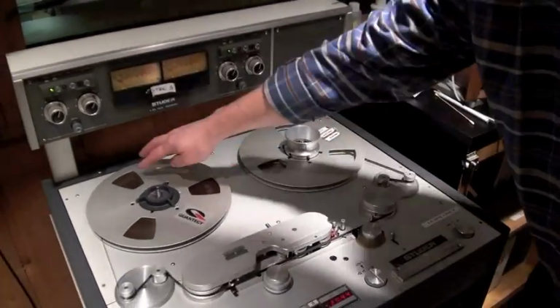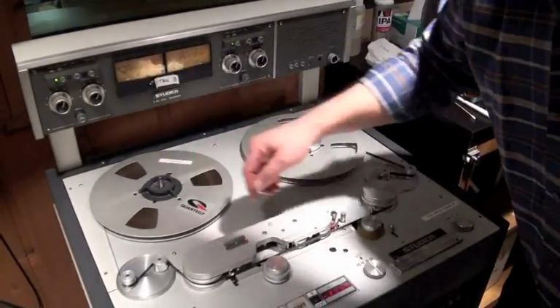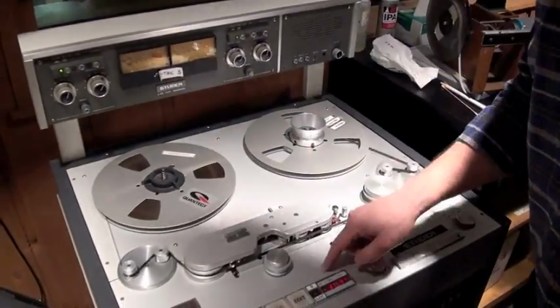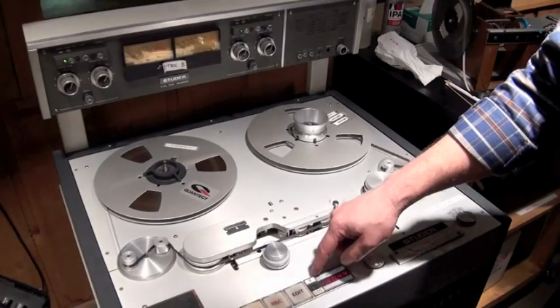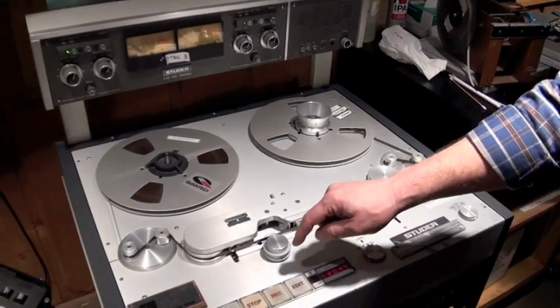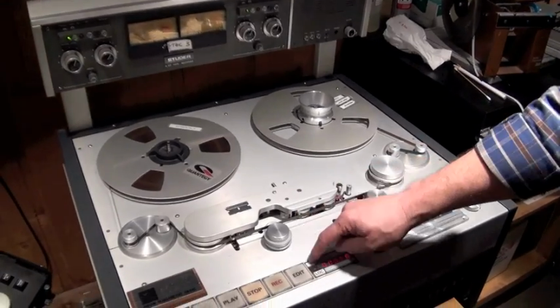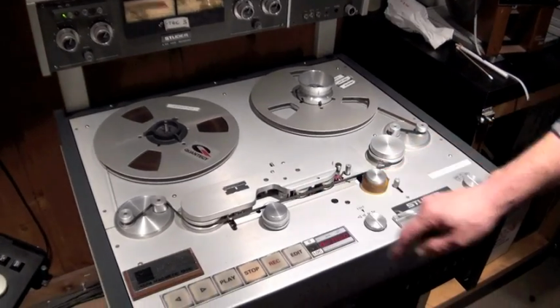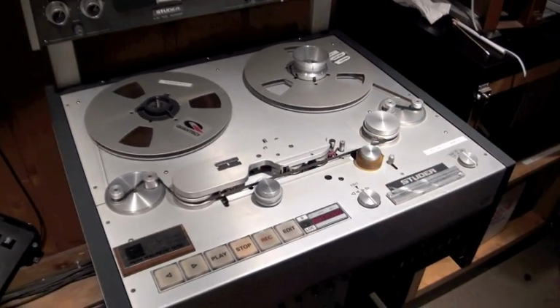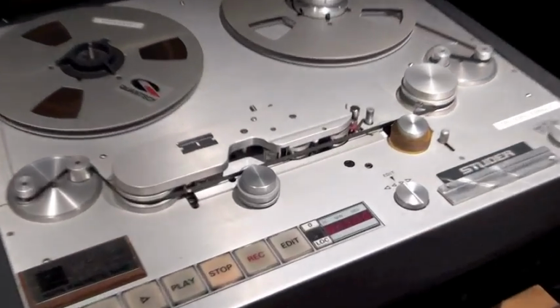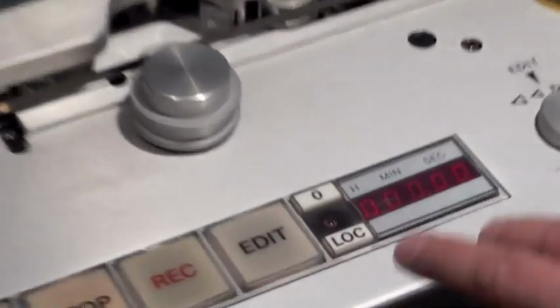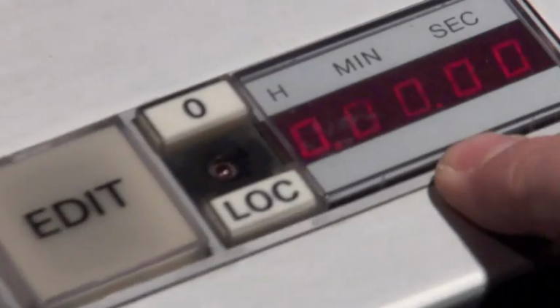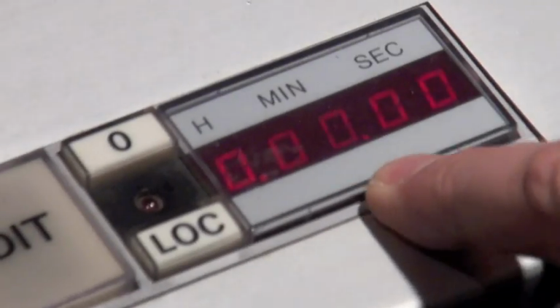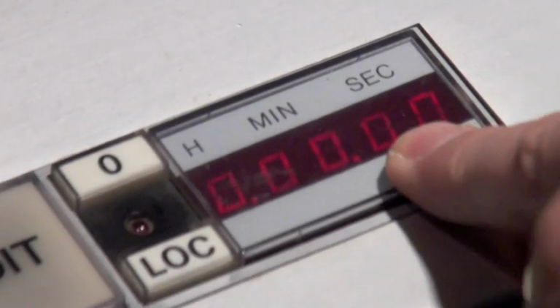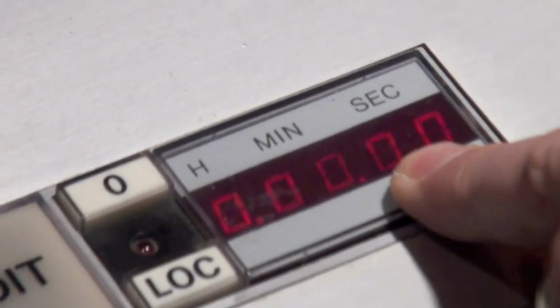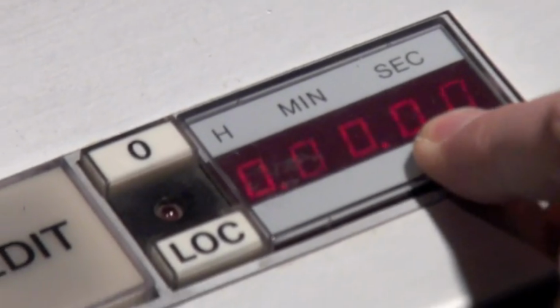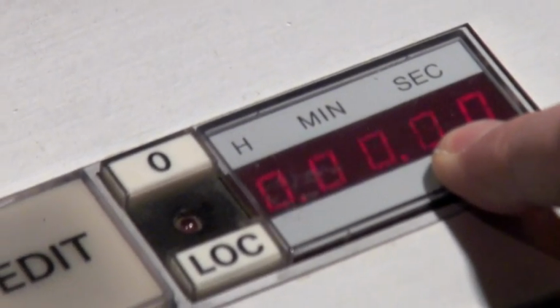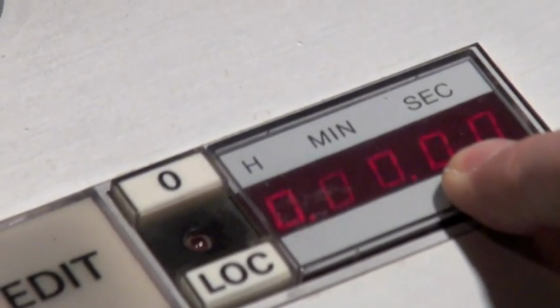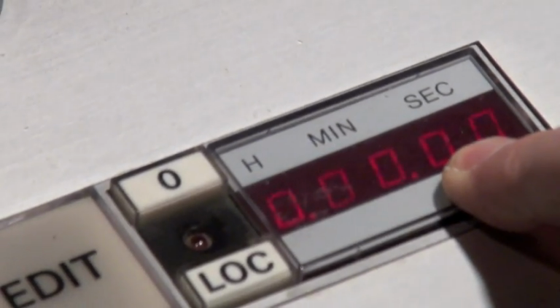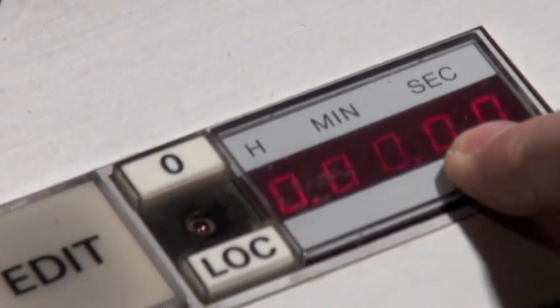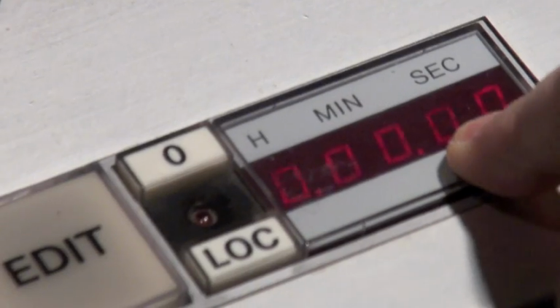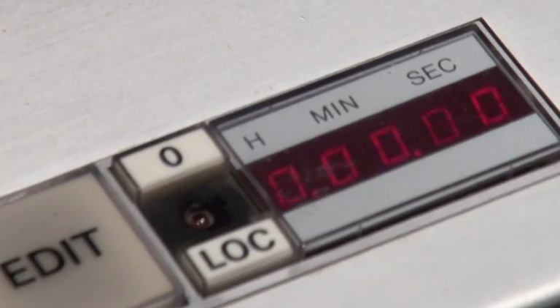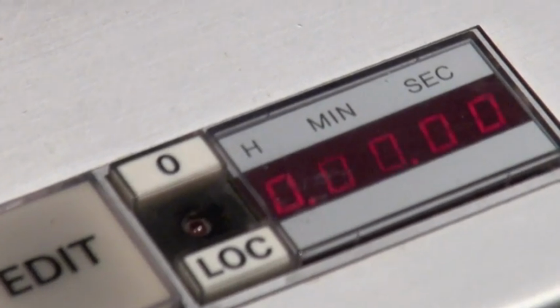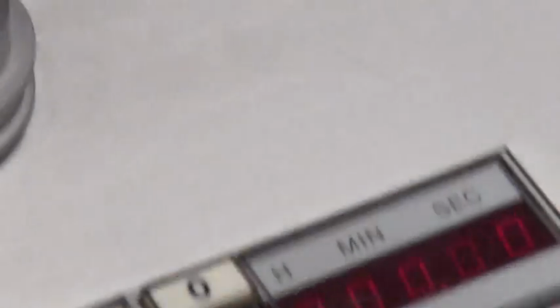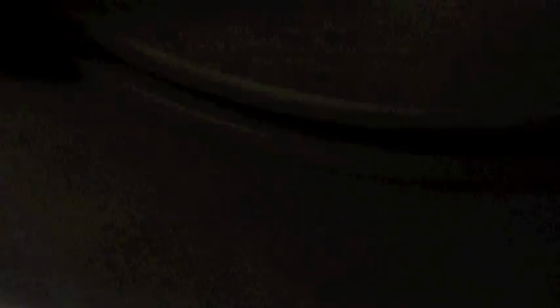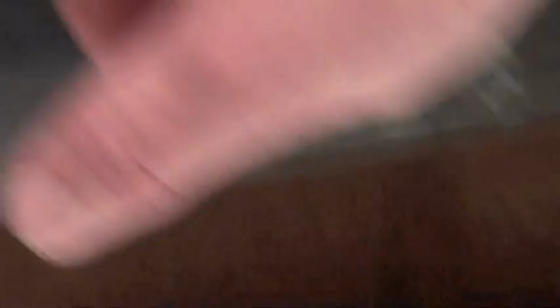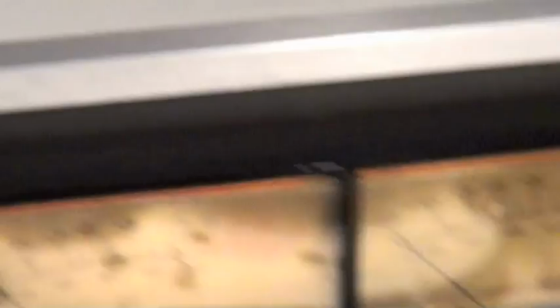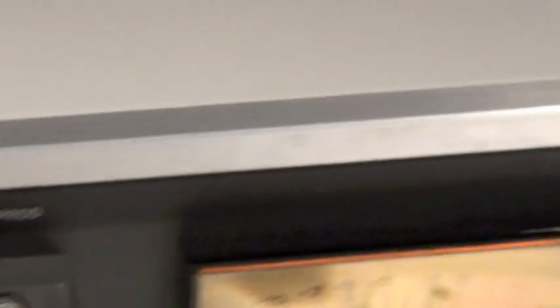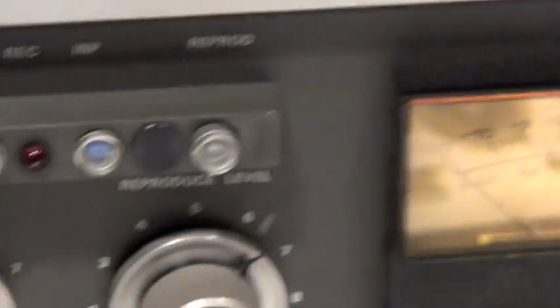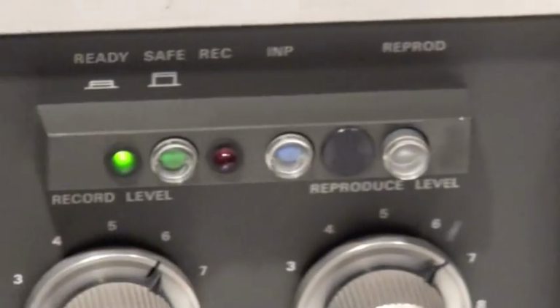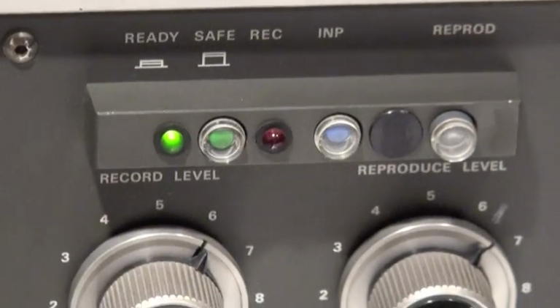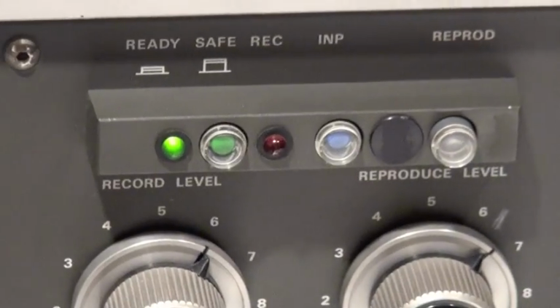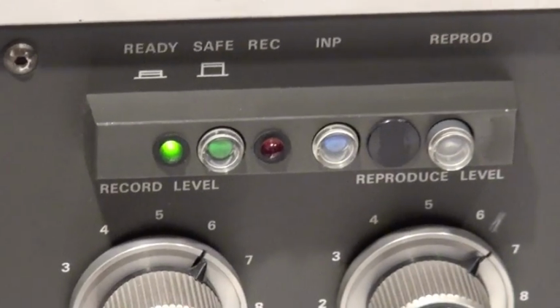Now, once I have a spot that I want to call zero, I'm going to zero it out. I have my machine in input, and now I'm ready to record something onto it.